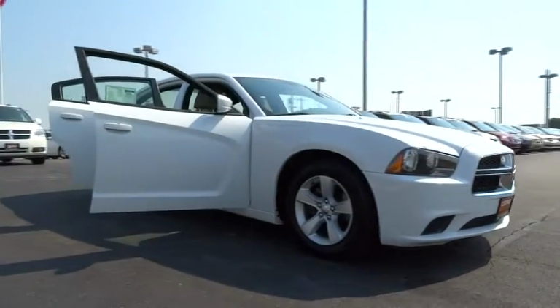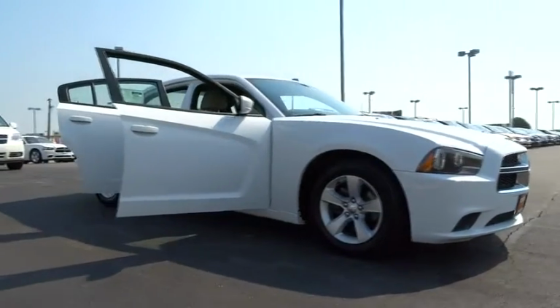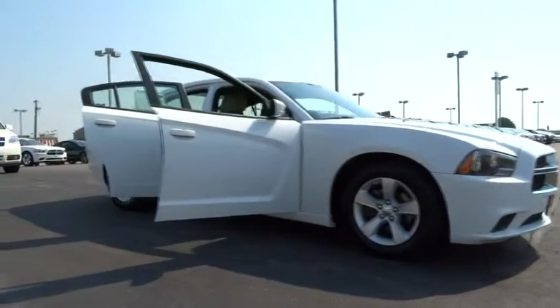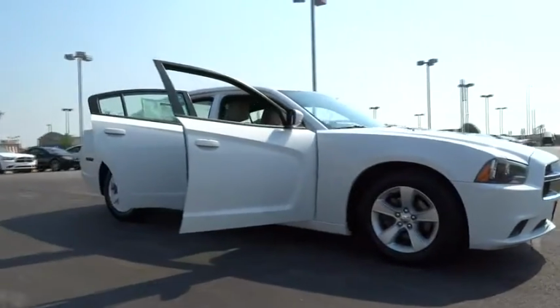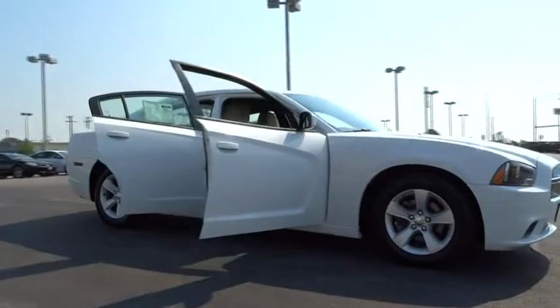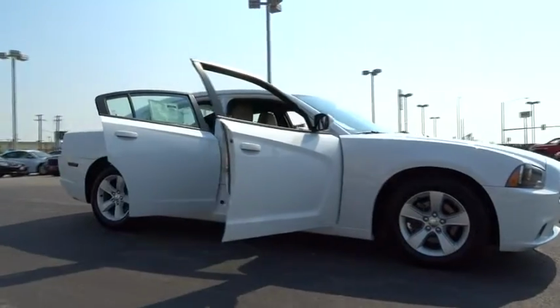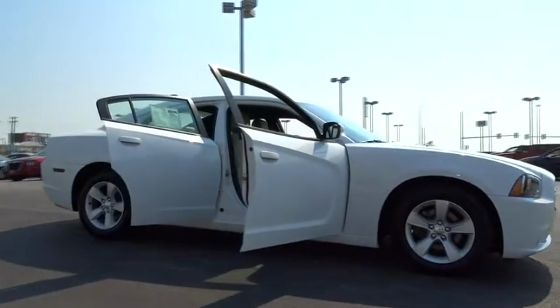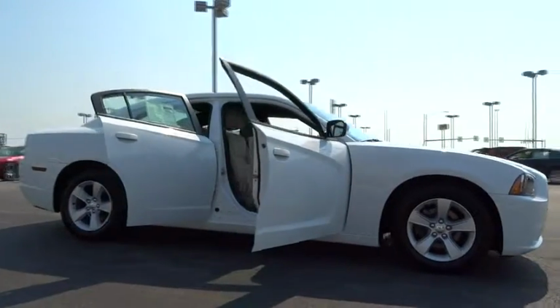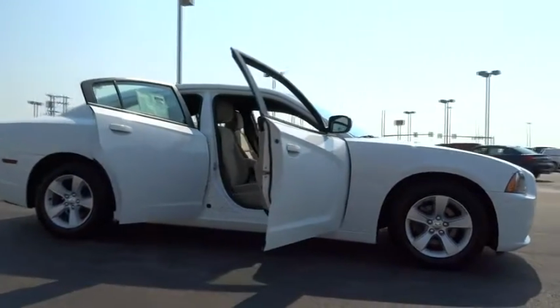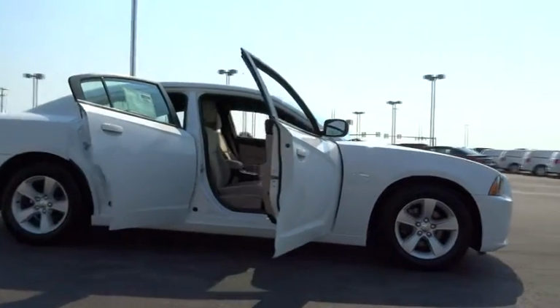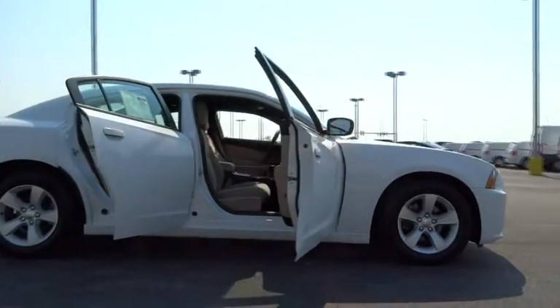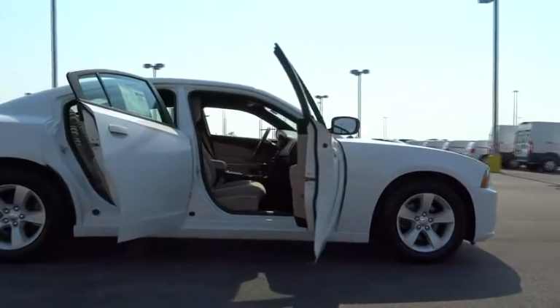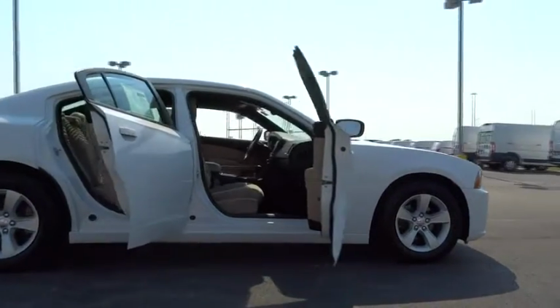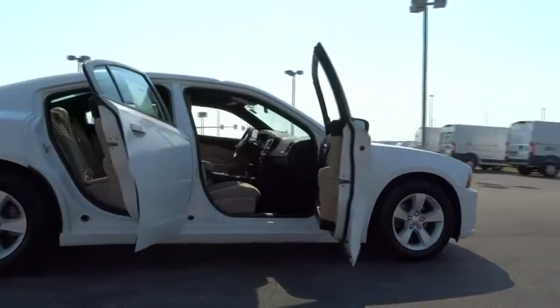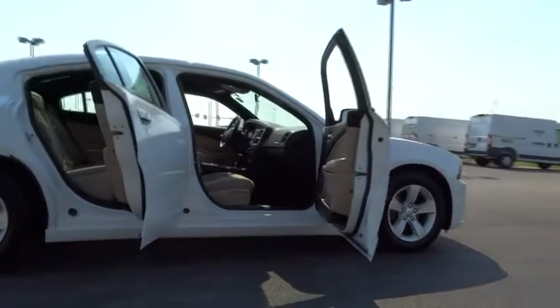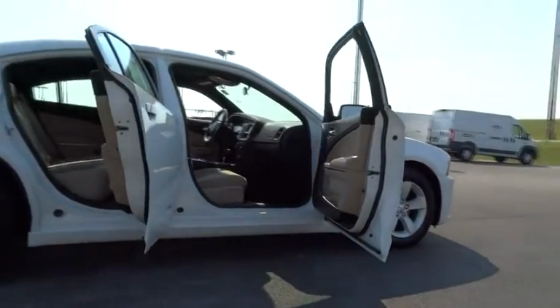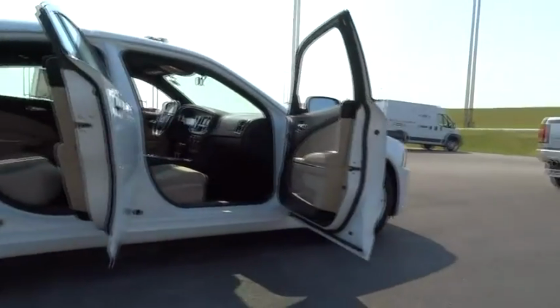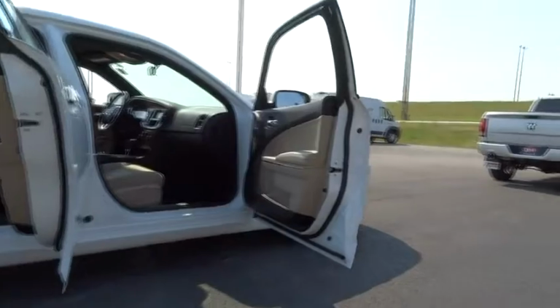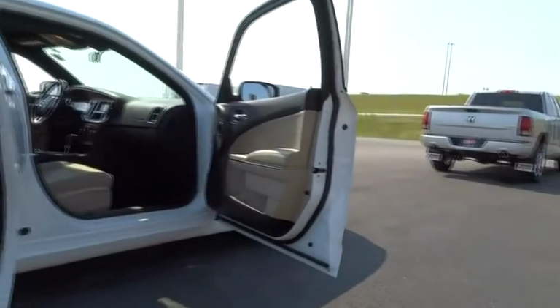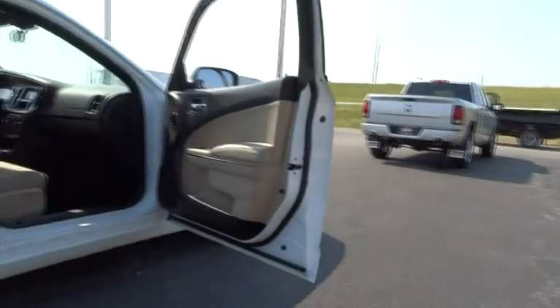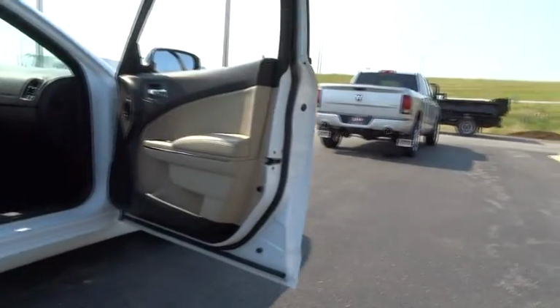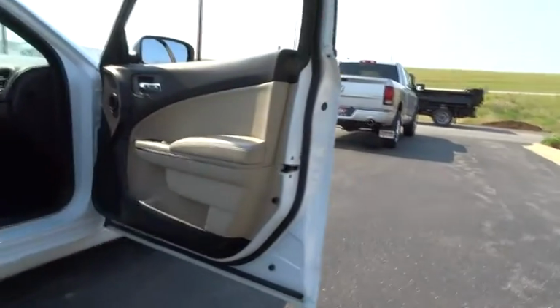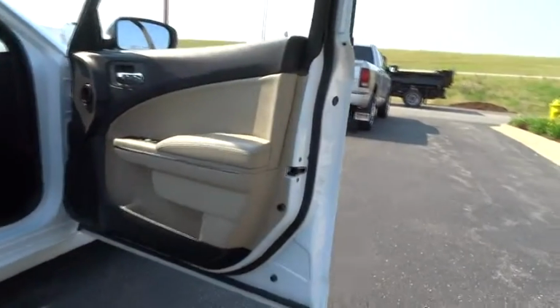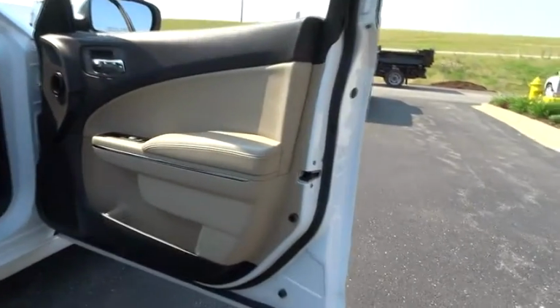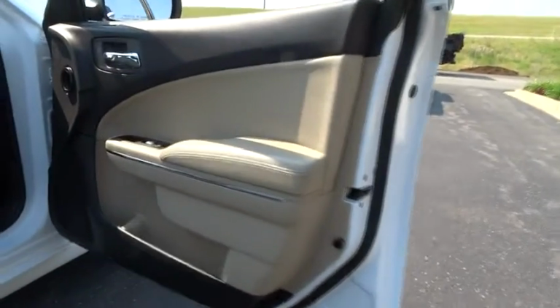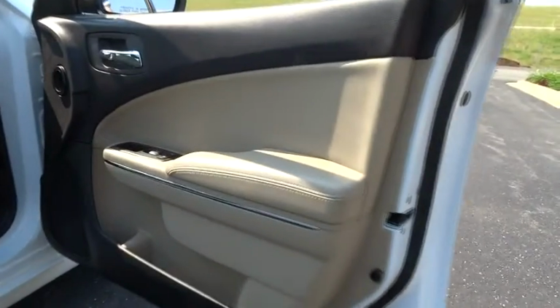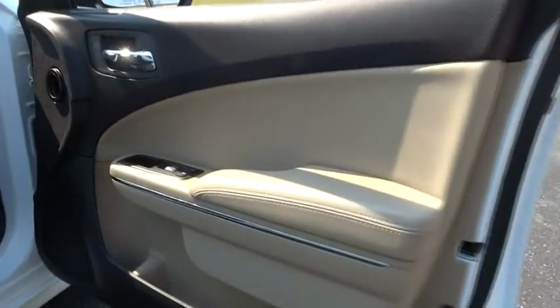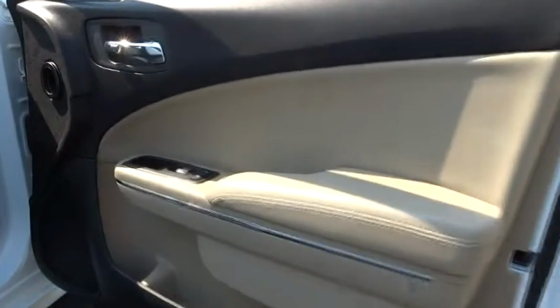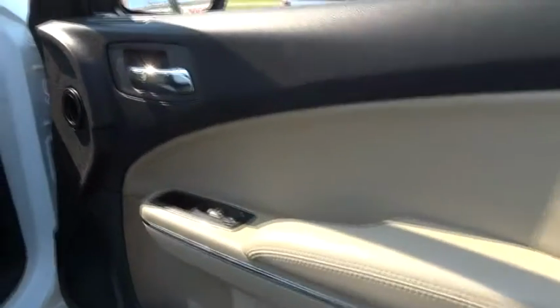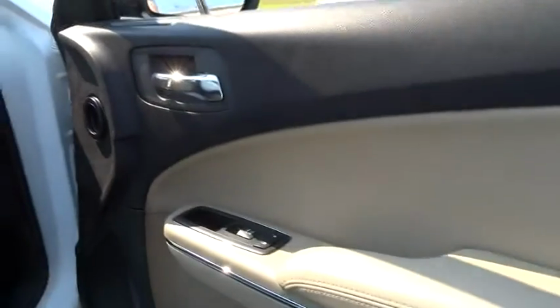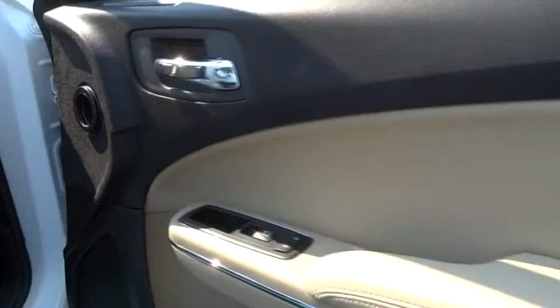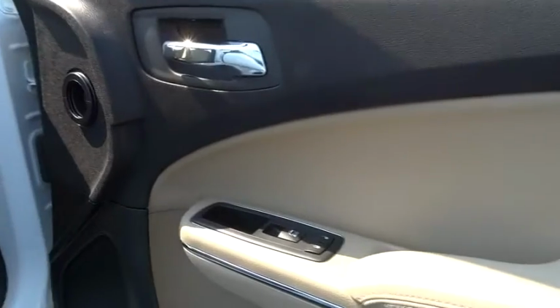Stability control, steering wheel audio controls, traction control, anti-lock braking system, adjustable steering wheel, power steering, driver airbag, keyless start, keyless entry.